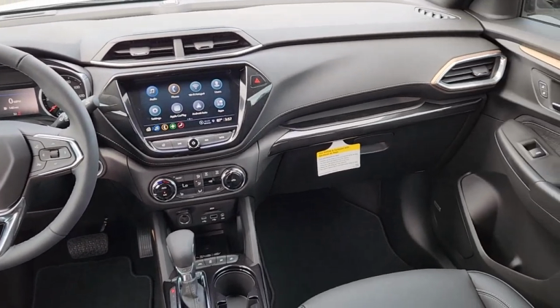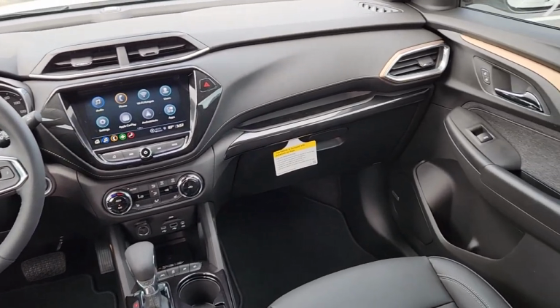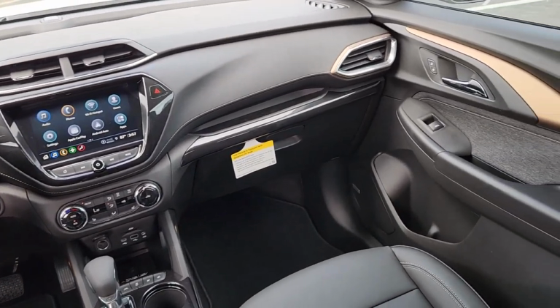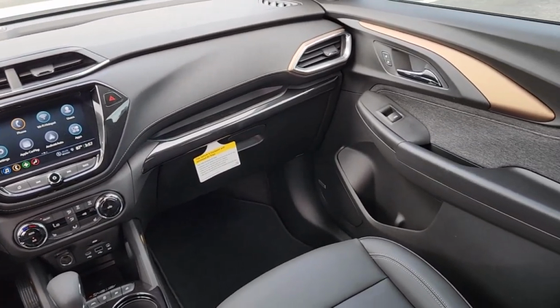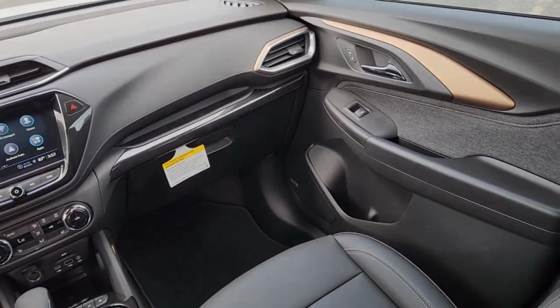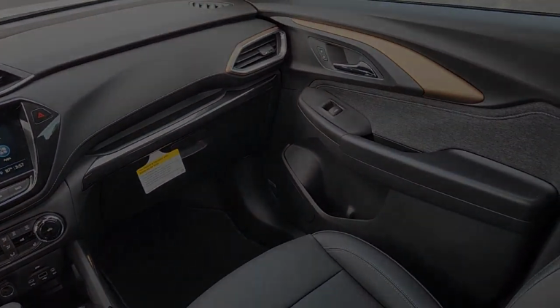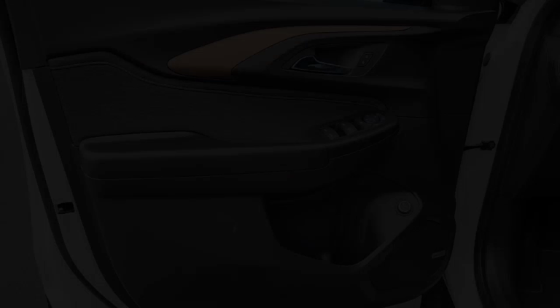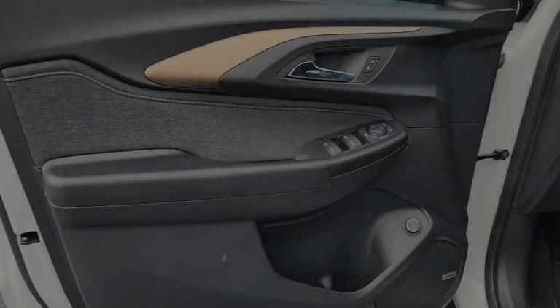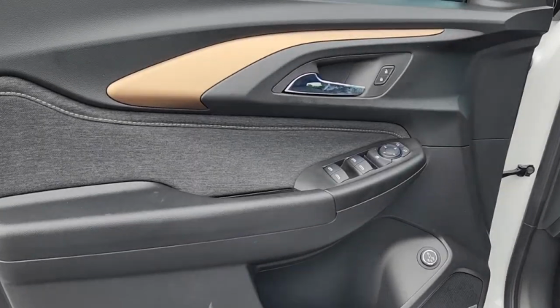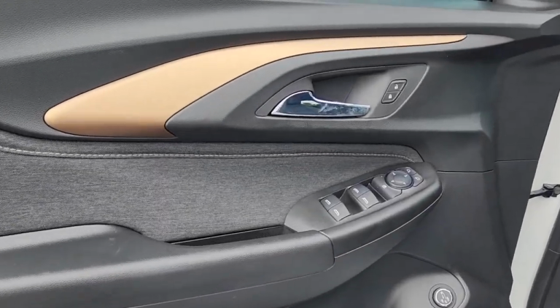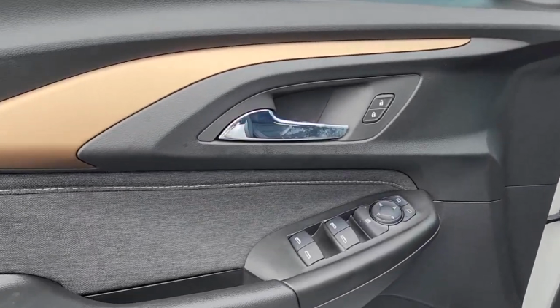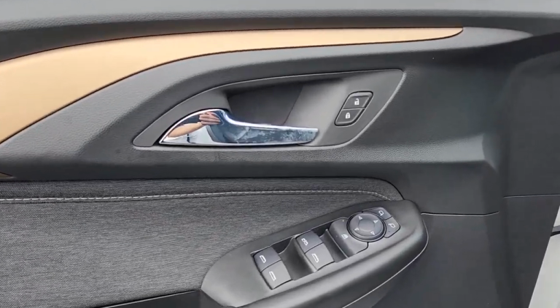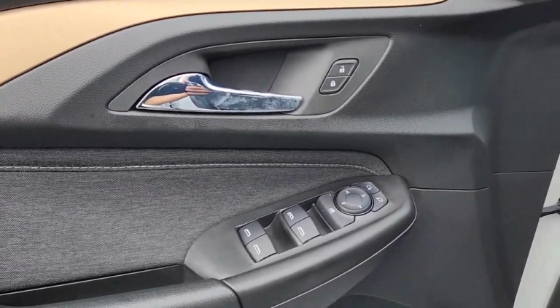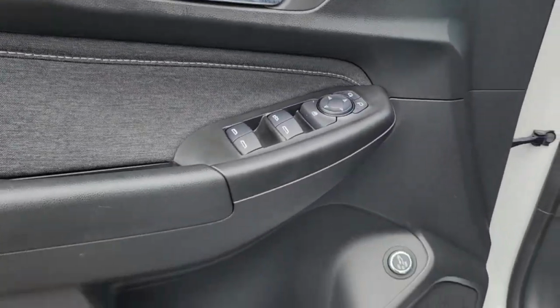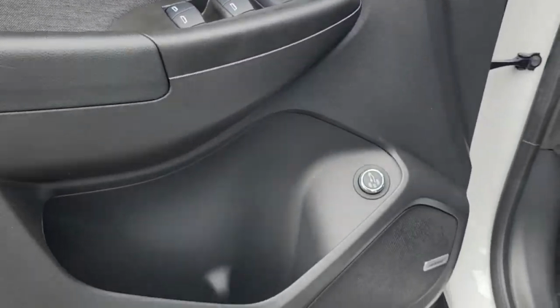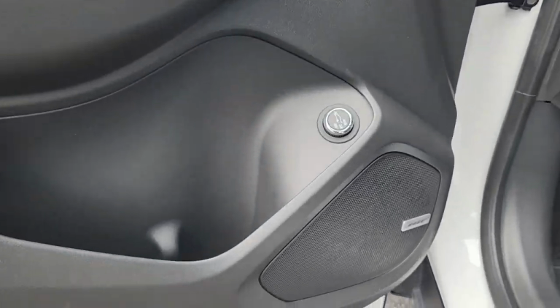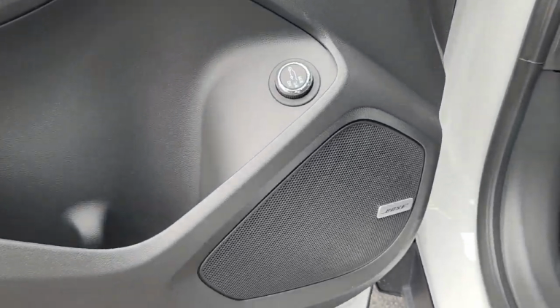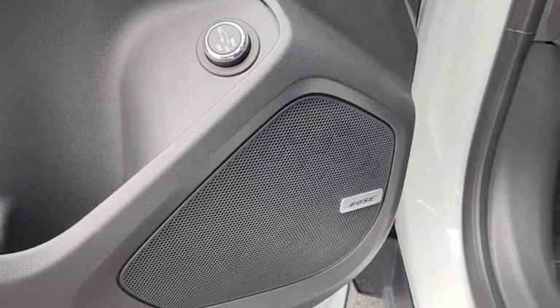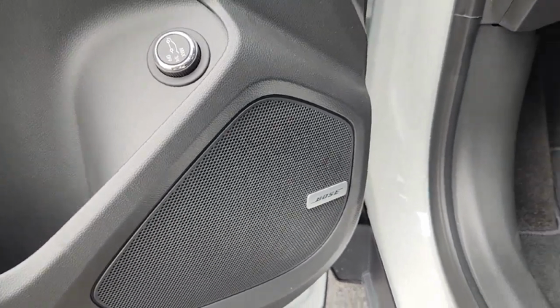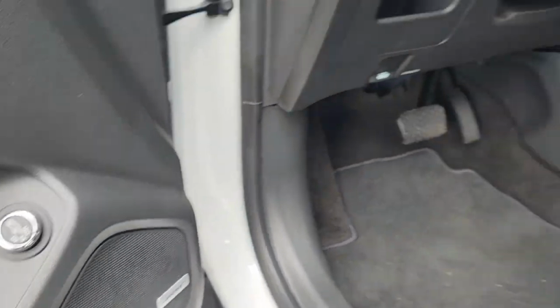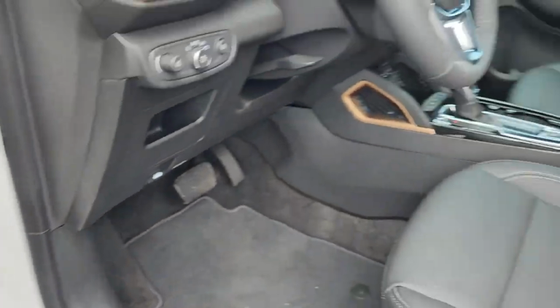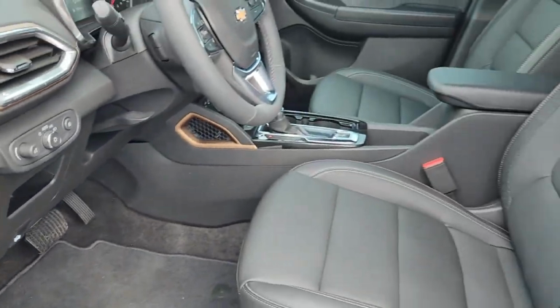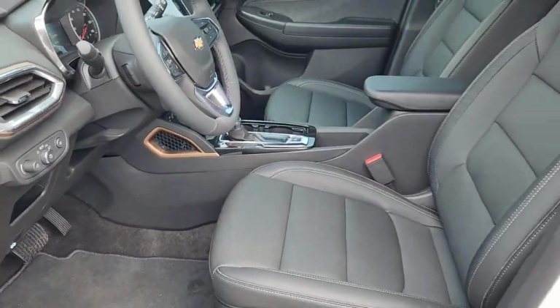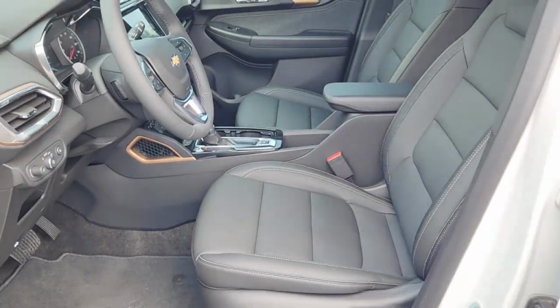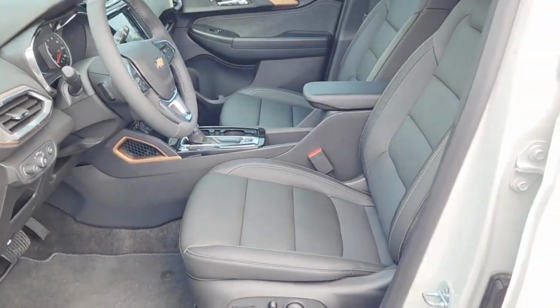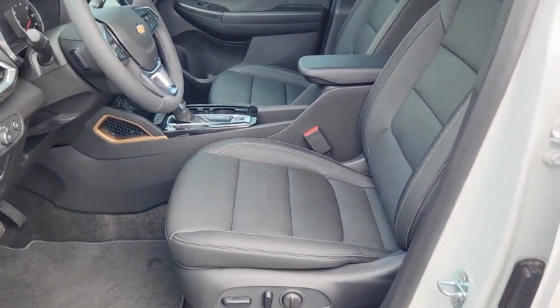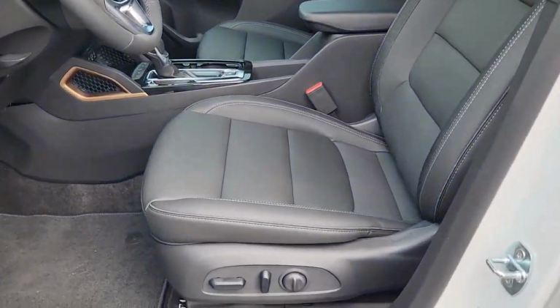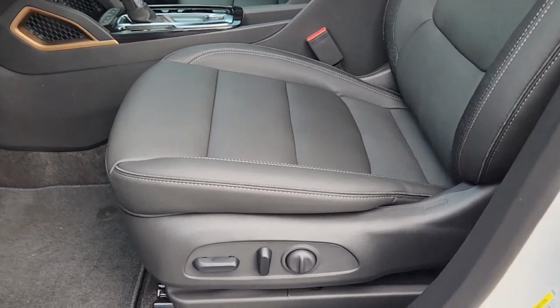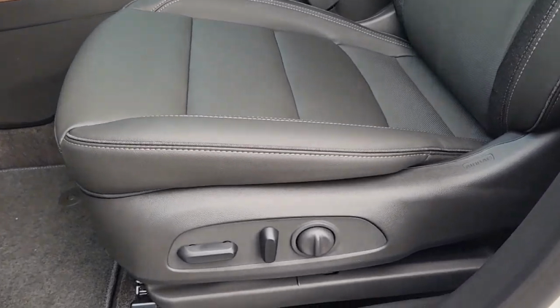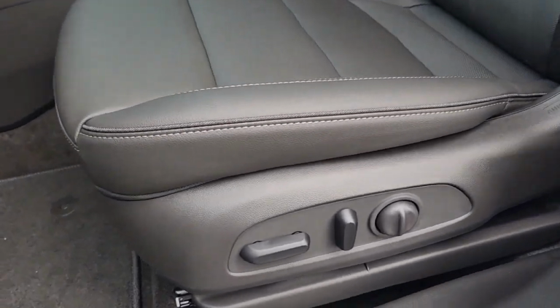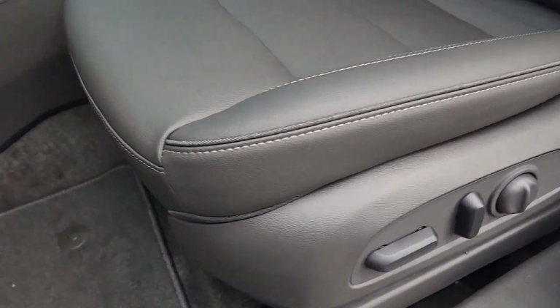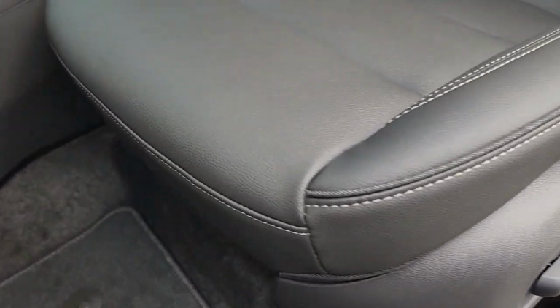Heated driver's seat, hands-free liftgate, premium sound system, fog lamps. Feel up for whatever the road has in store in this well-designed Trailblazer. Treat yourself to a test drive today. Our staff will toss you the keys and give you an outstanding customer experience.